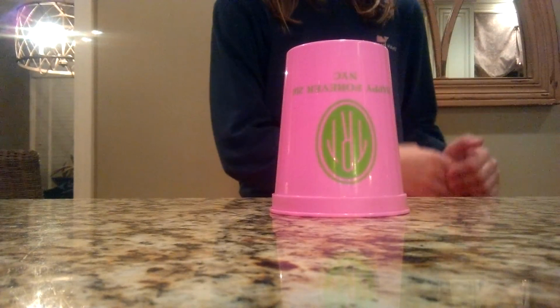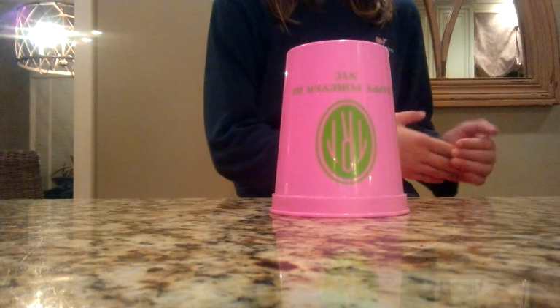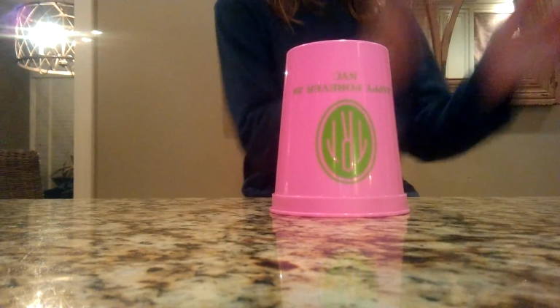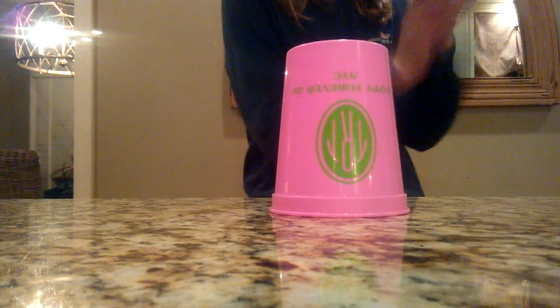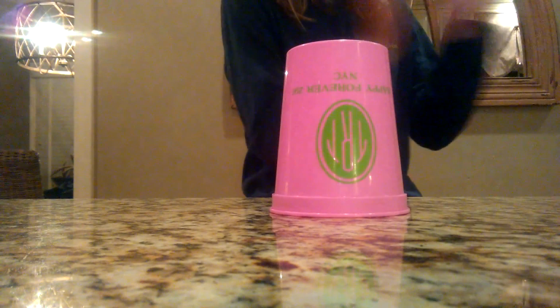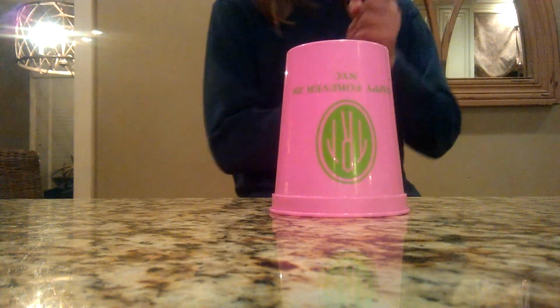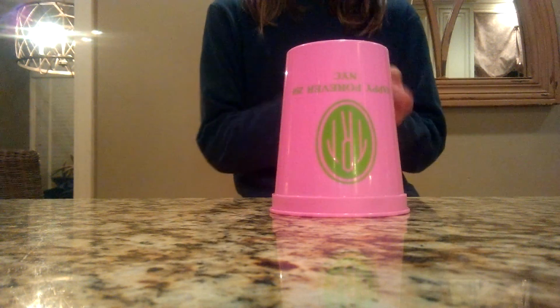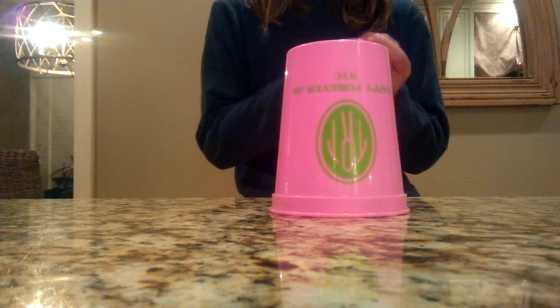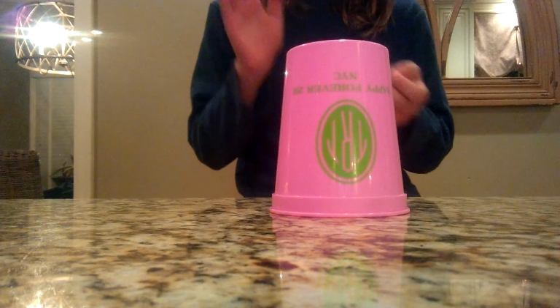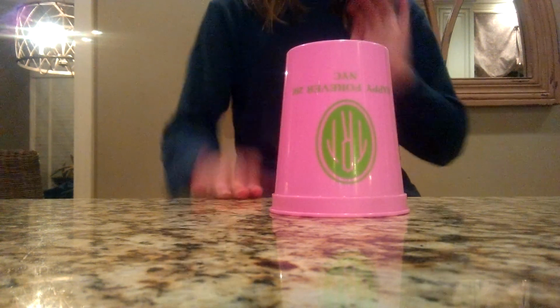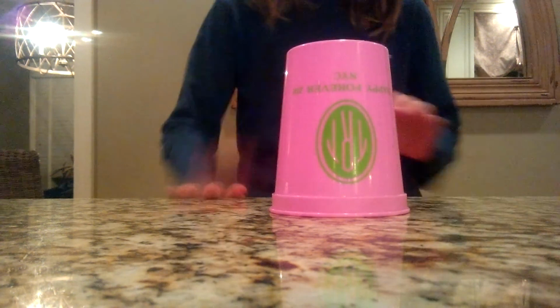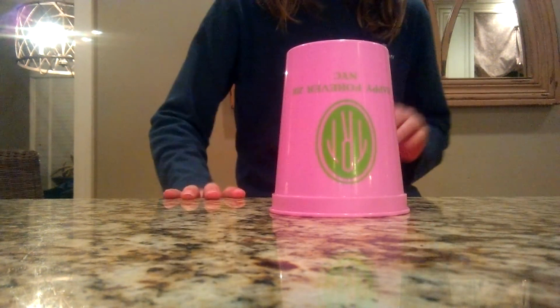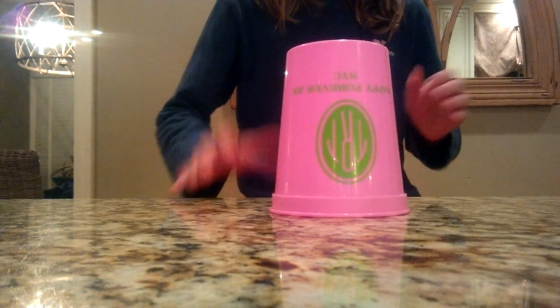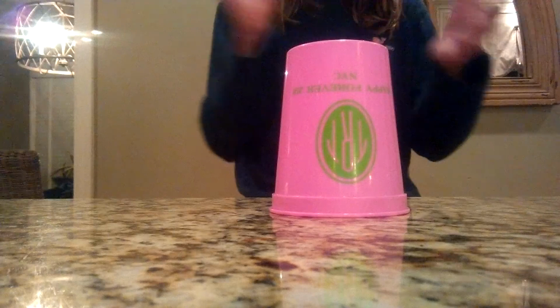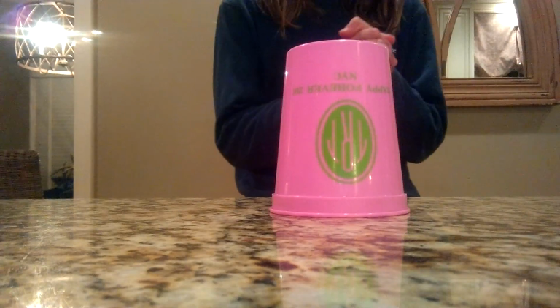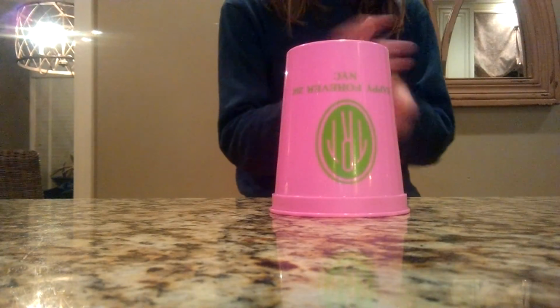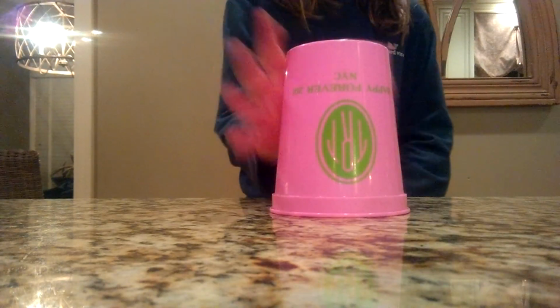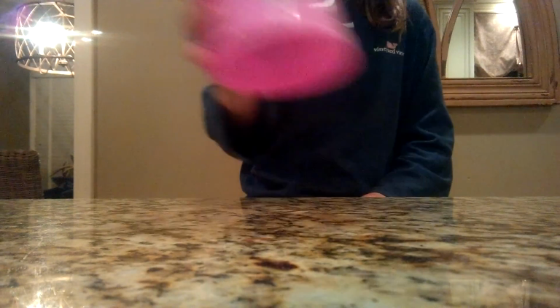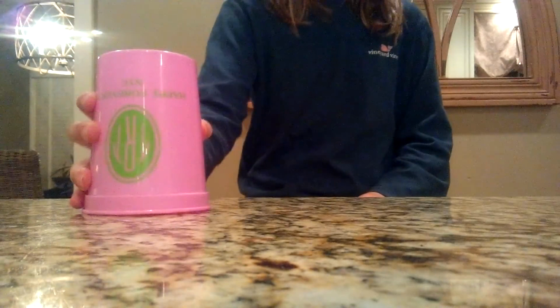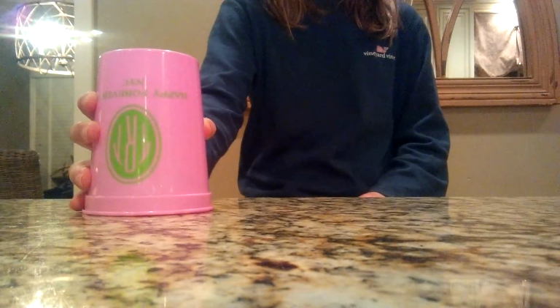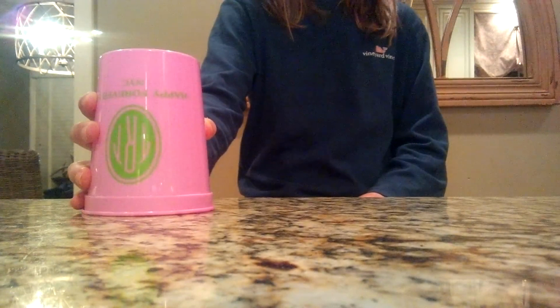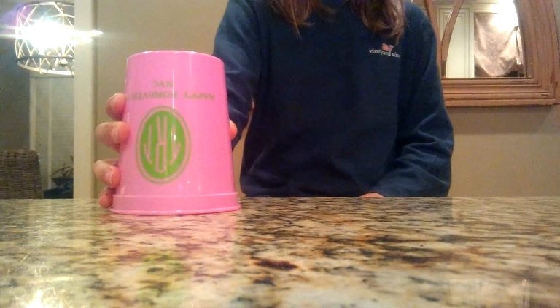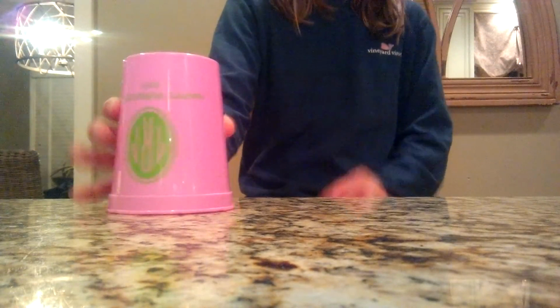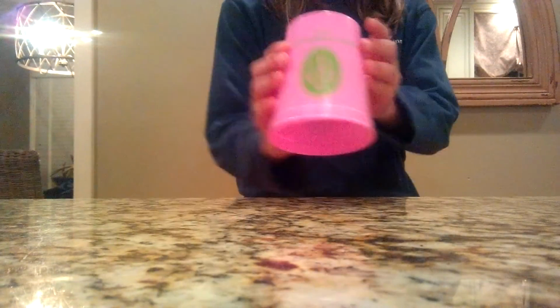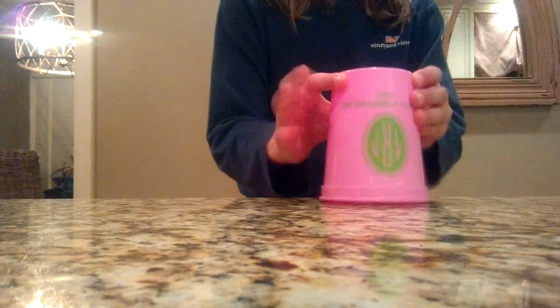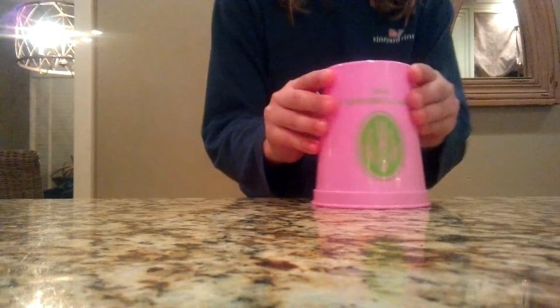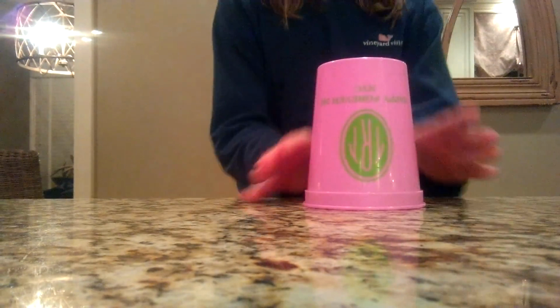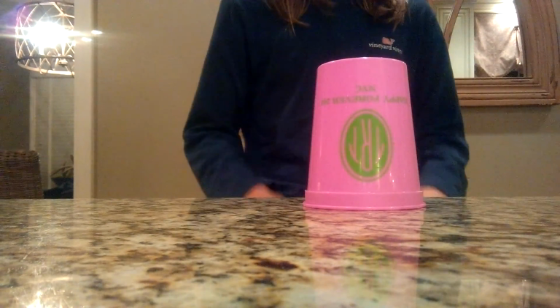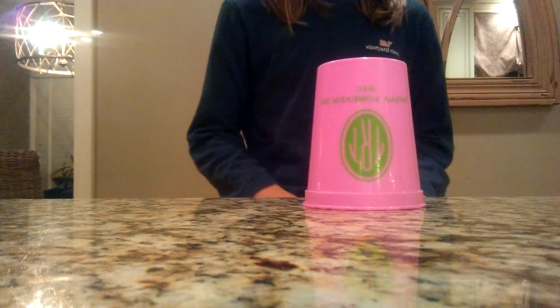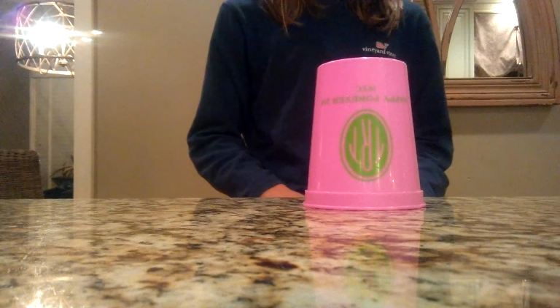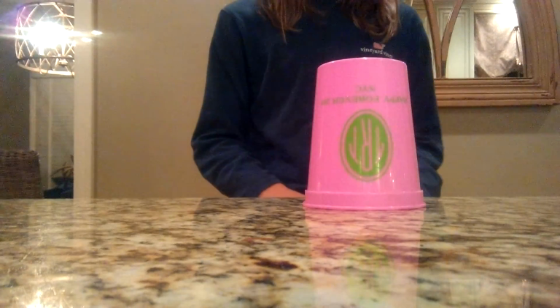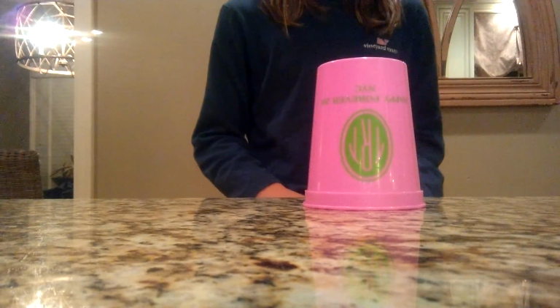So clap 2 times, hit the table 3 times, clap, move it here. Okay, so that's step 1. Let's do step 1 quick. Ready, go.